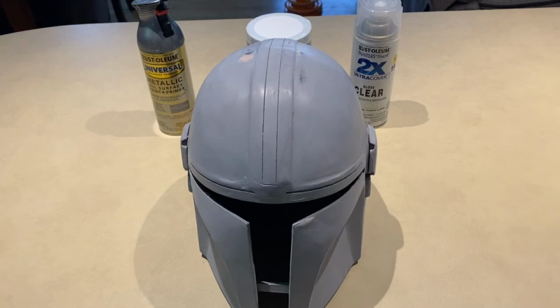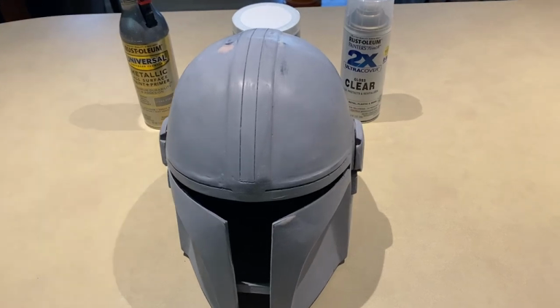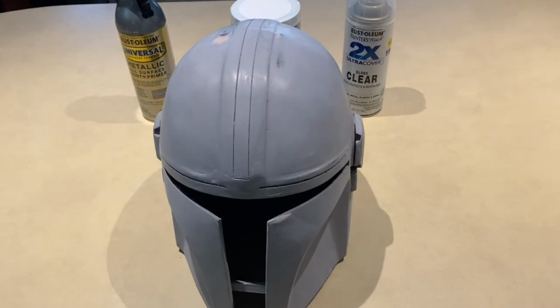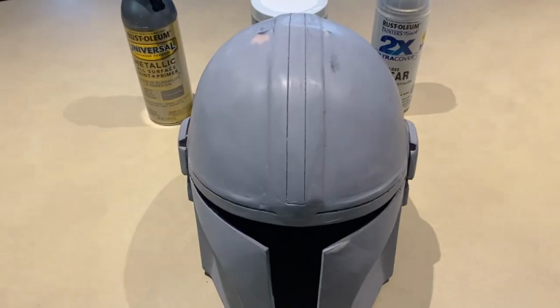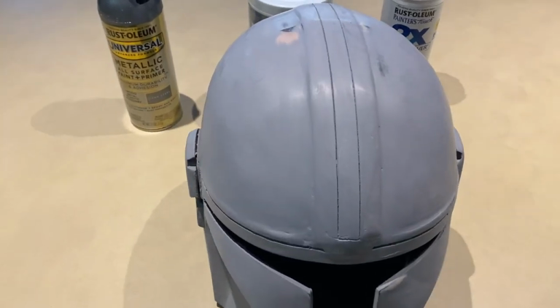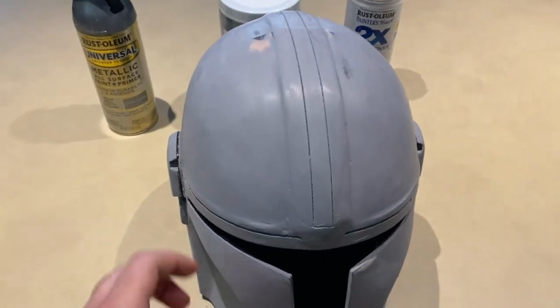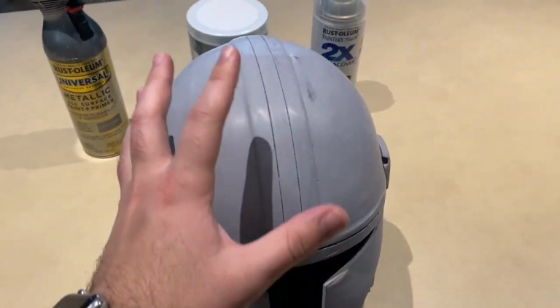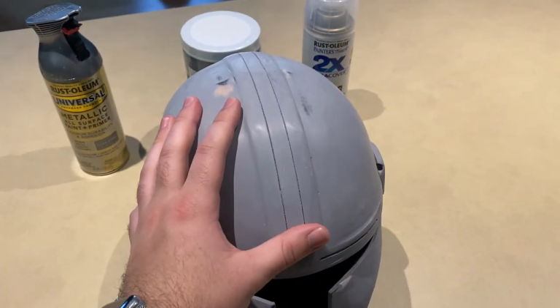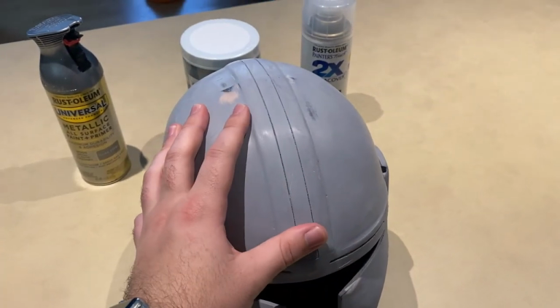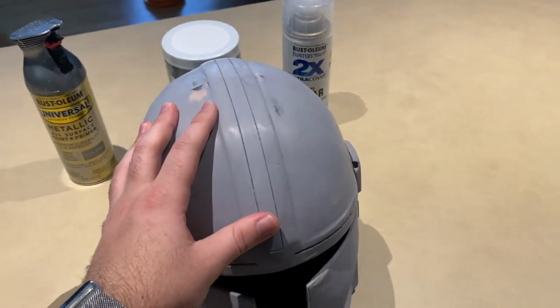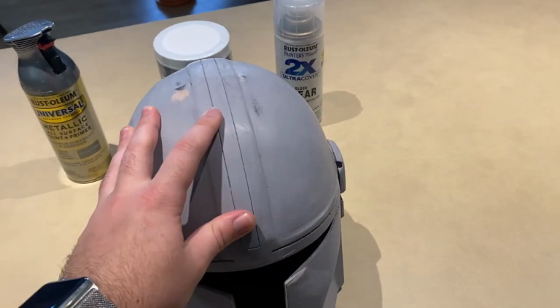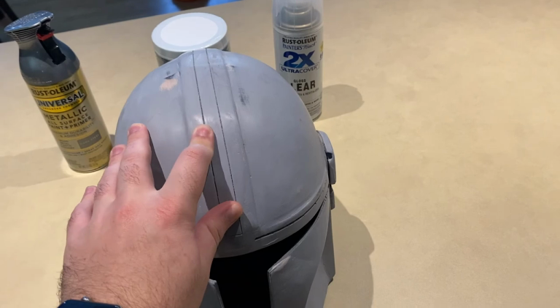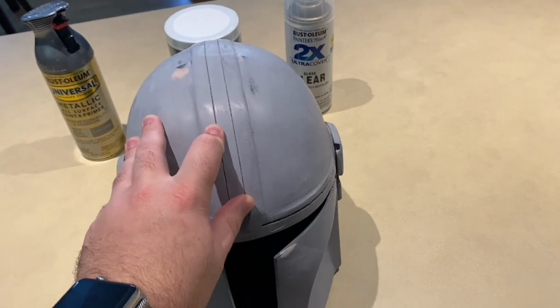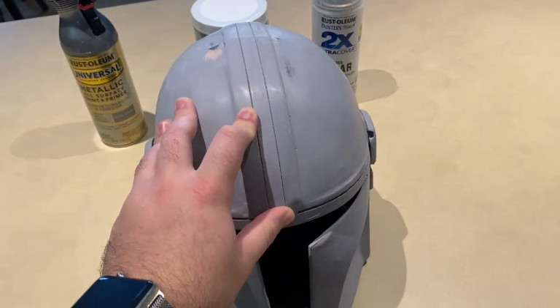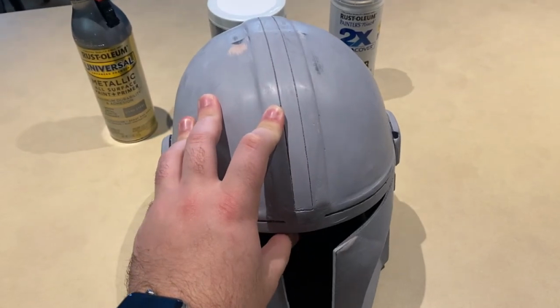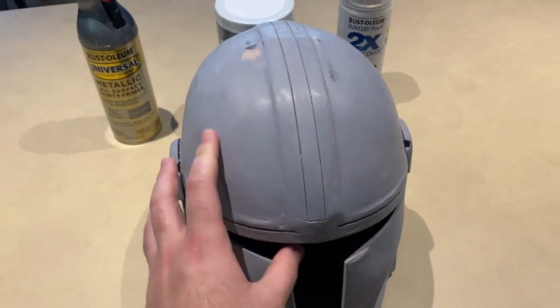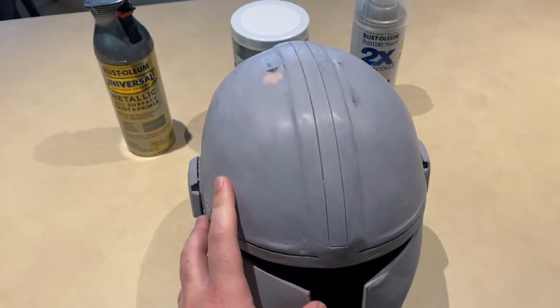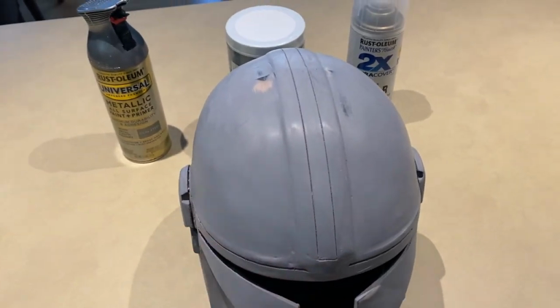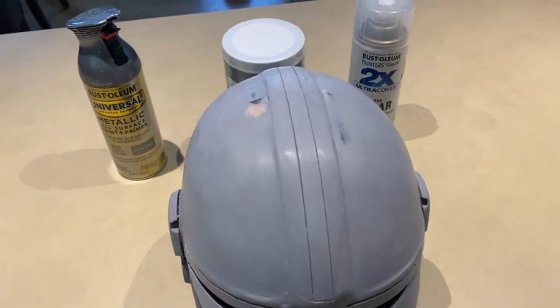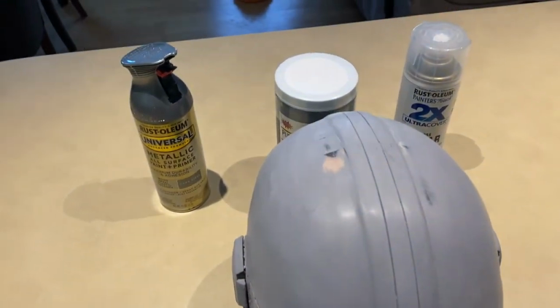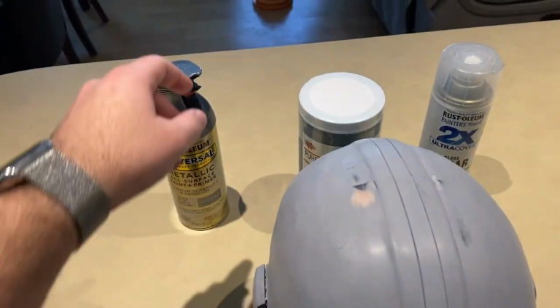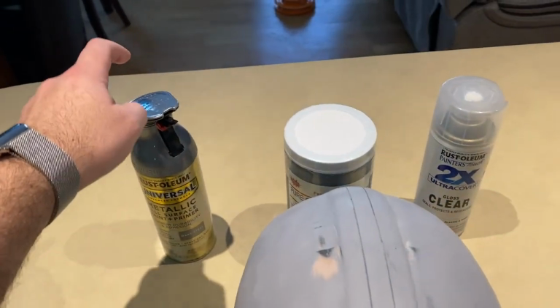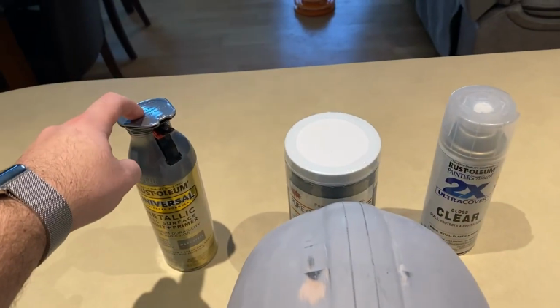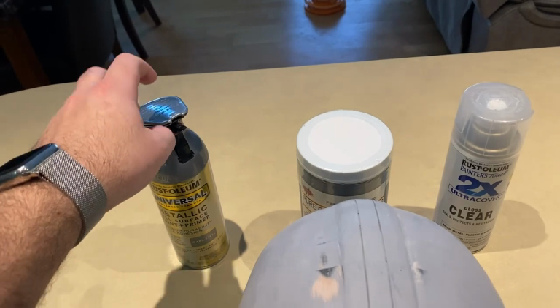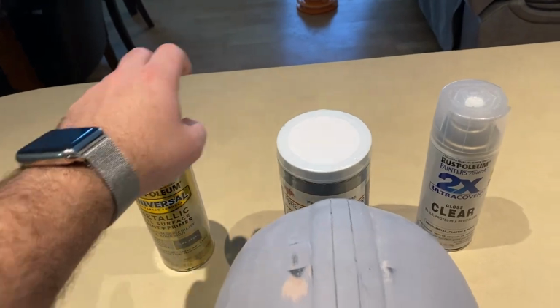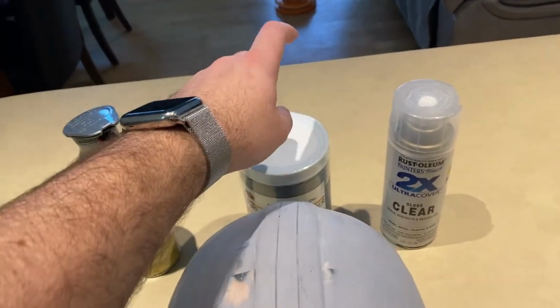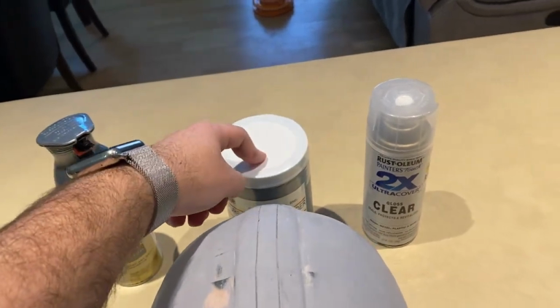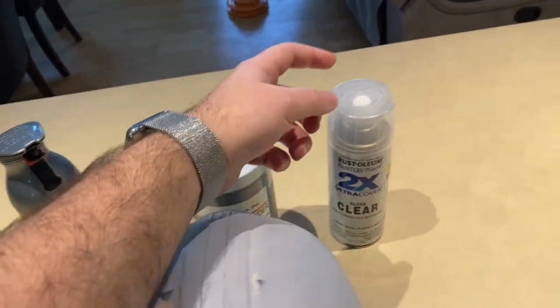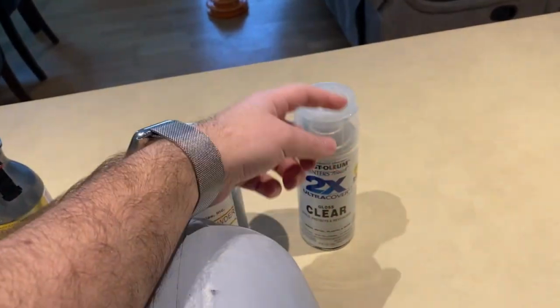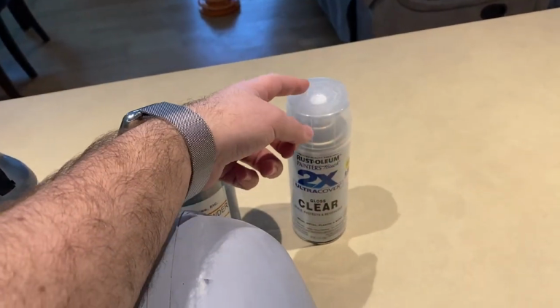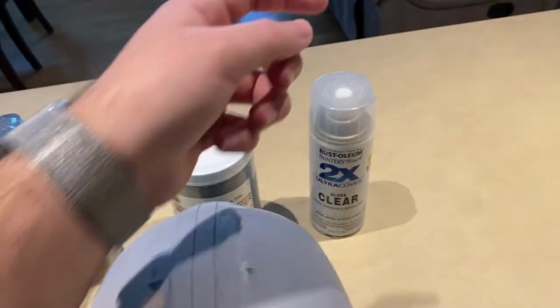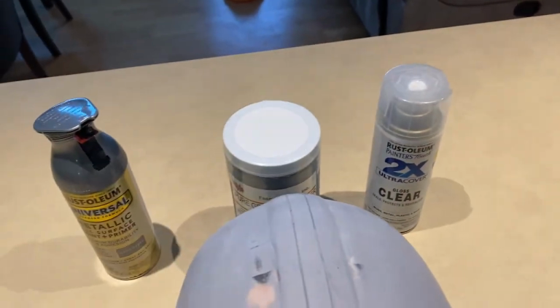We're going to go outside and do our first coat of paint on the helmet. Let me walk you through the whole process. There are three components I'm planning on using: a paint, some graphite powder, and then a clear coat sealant.